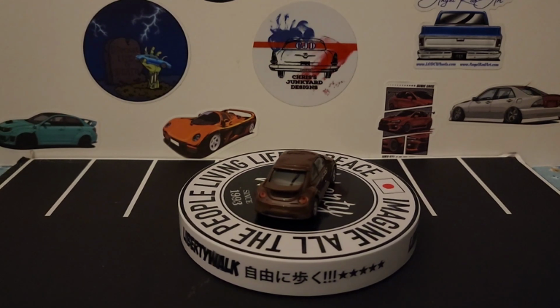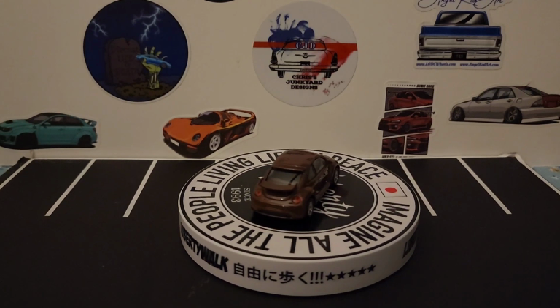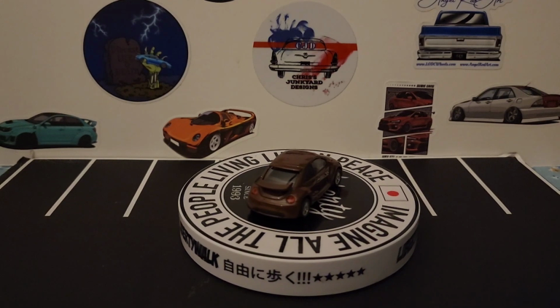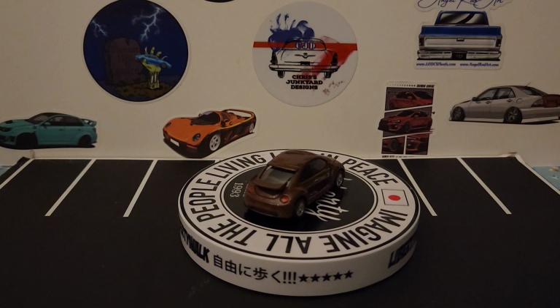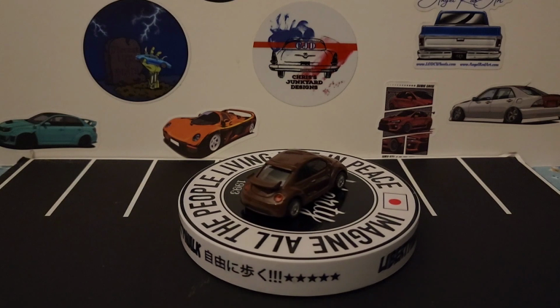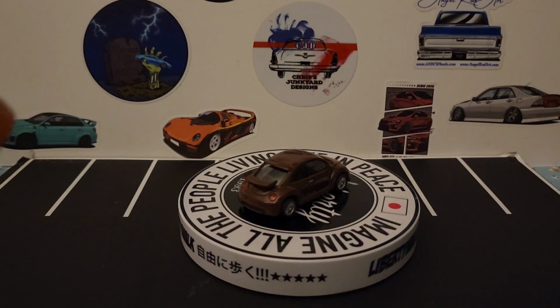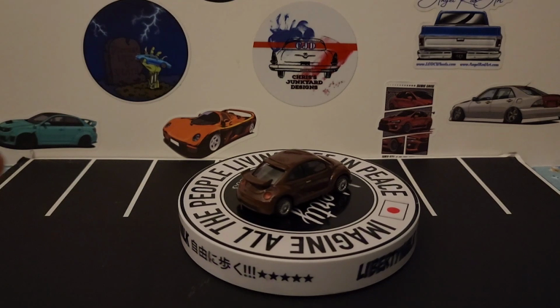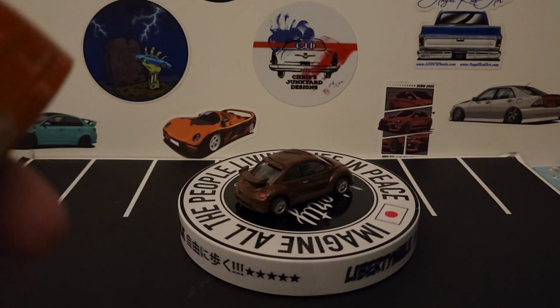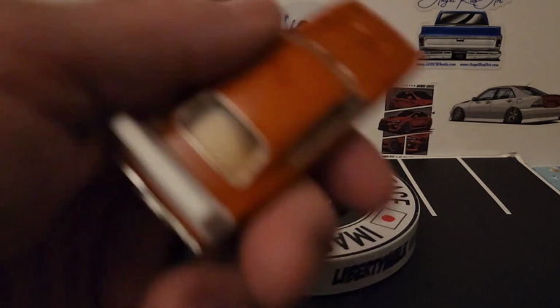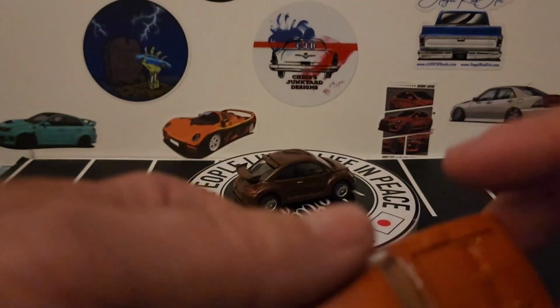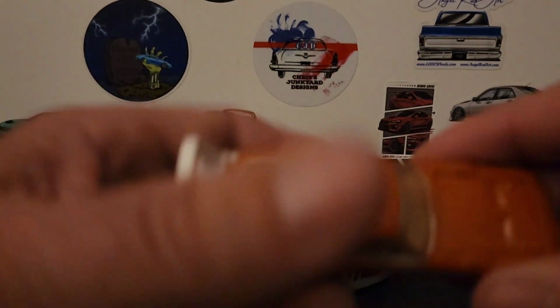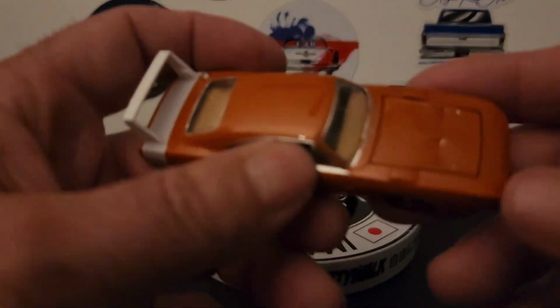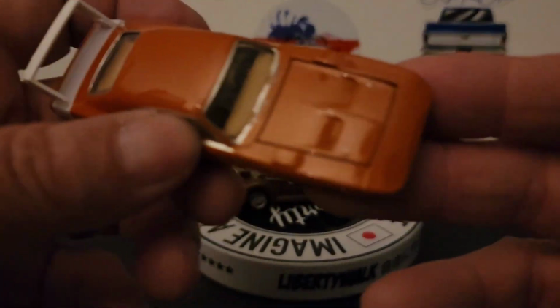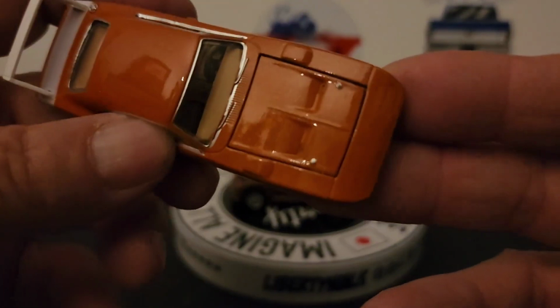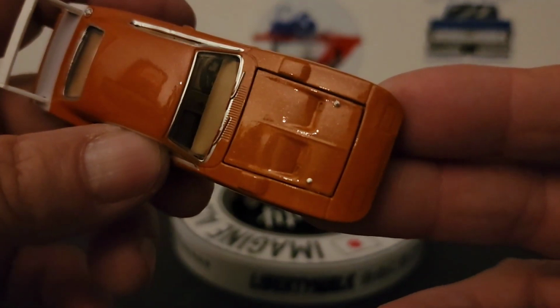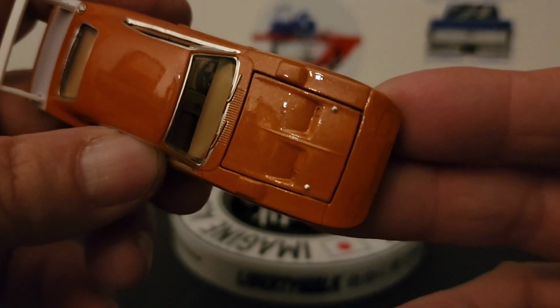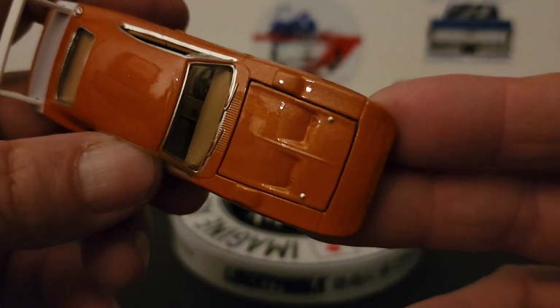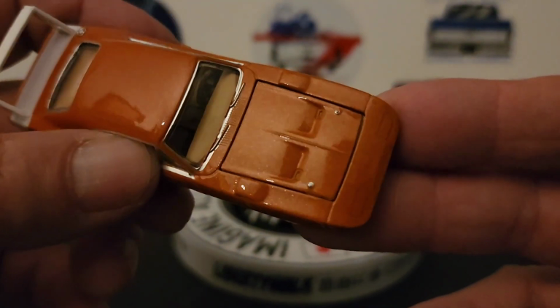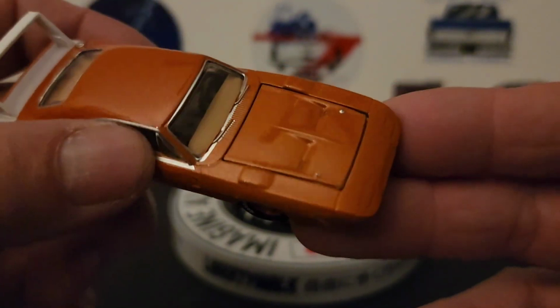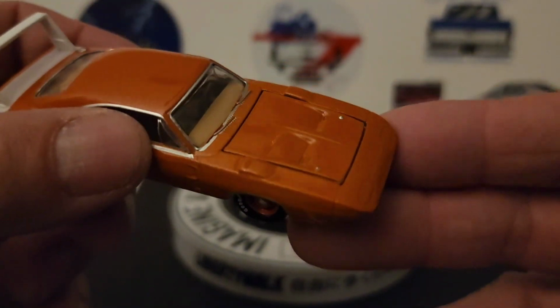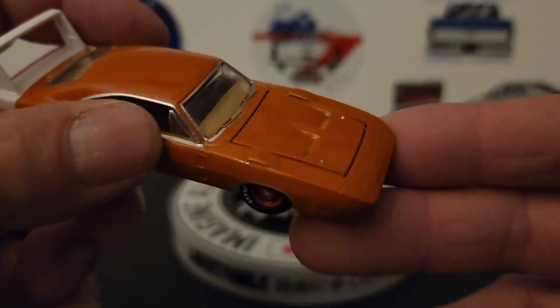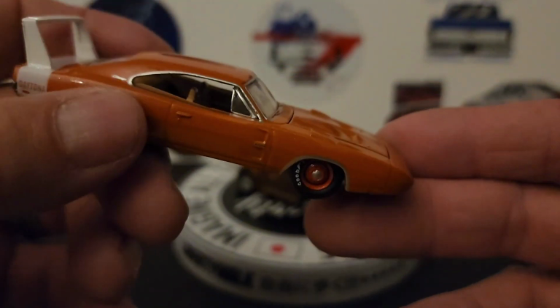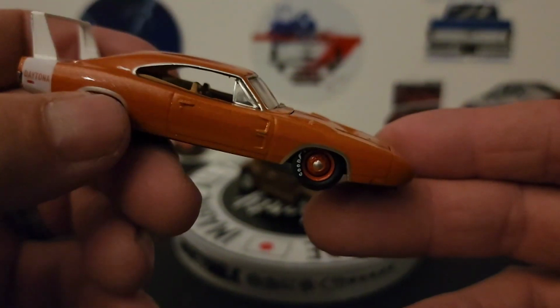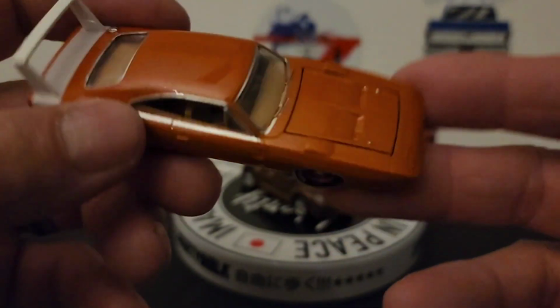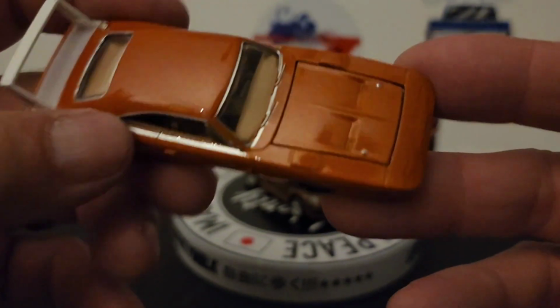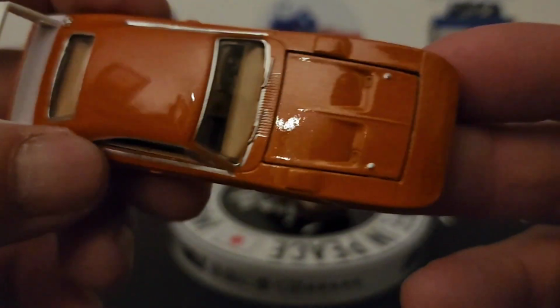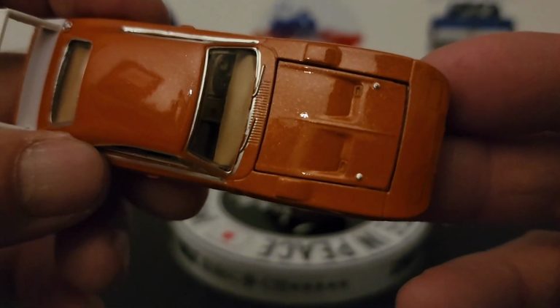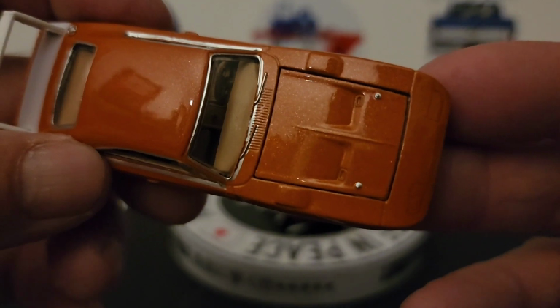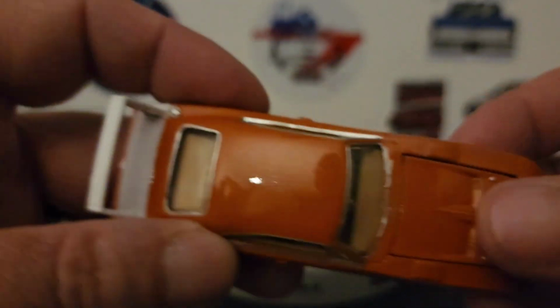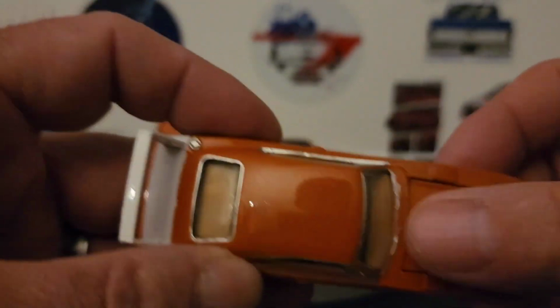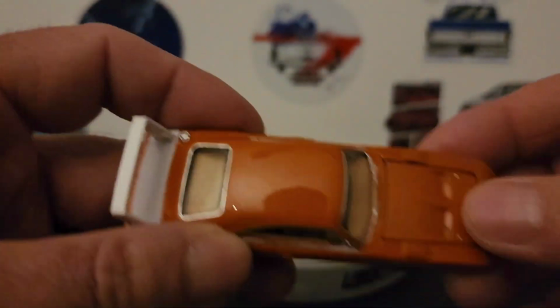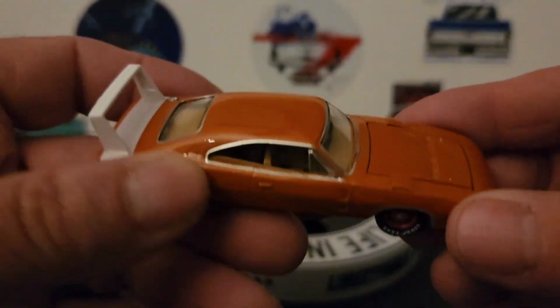Let's see here — nope, not even going to try. Some of these hoods, especially on this car, are very hard to open. To be honest with you, it might not open — it looks like it does but it's just not cooperating.